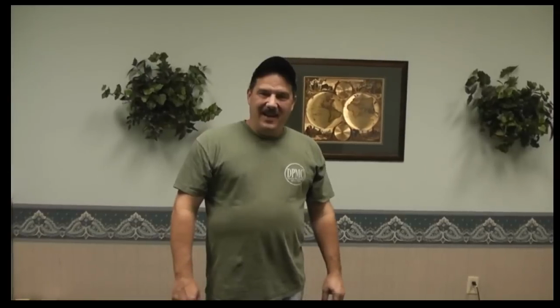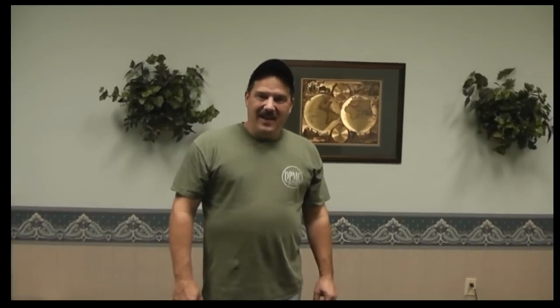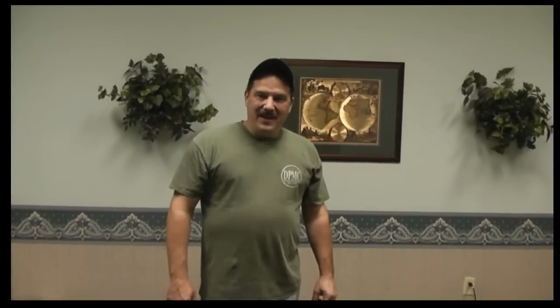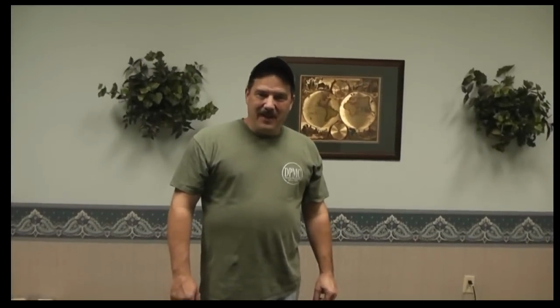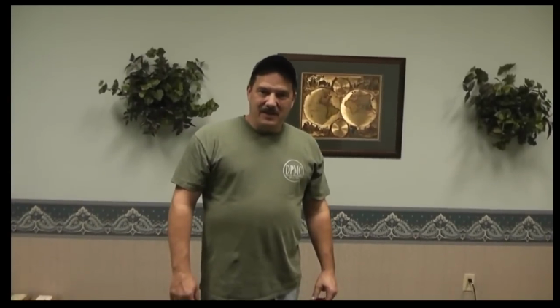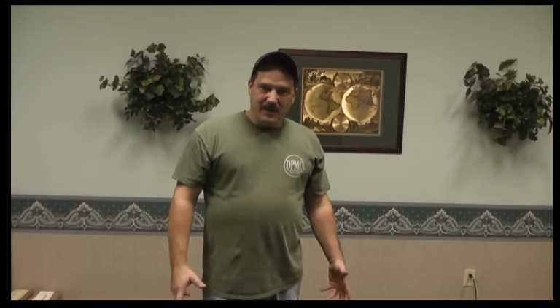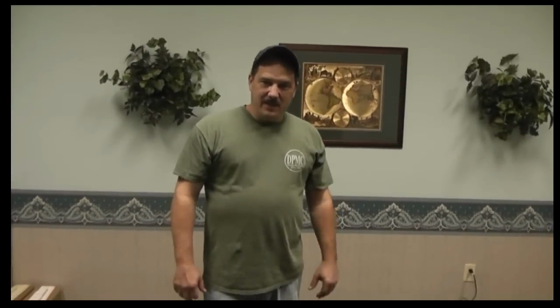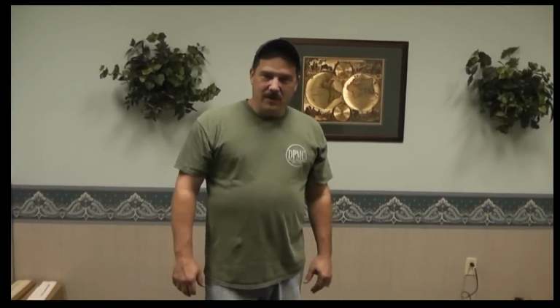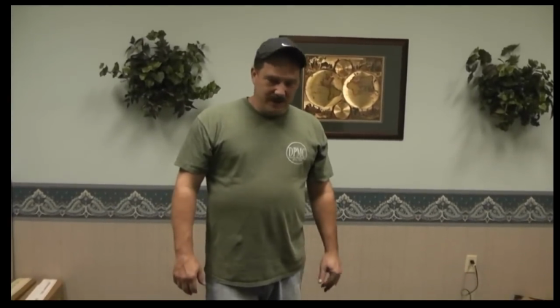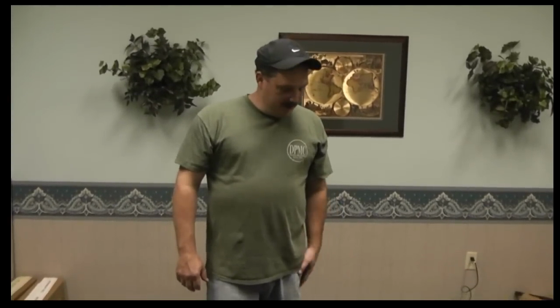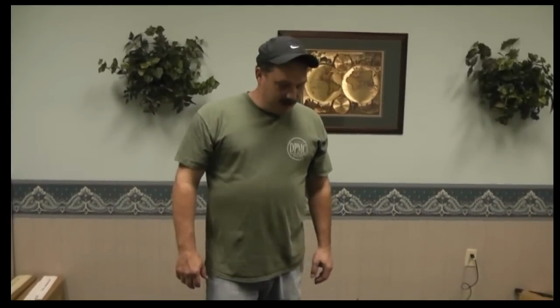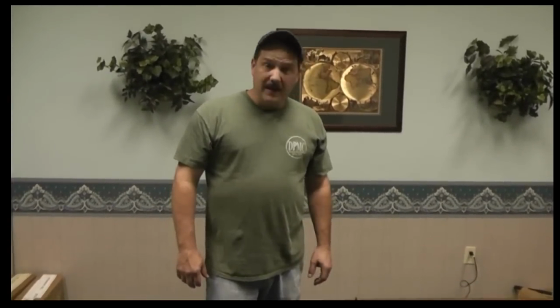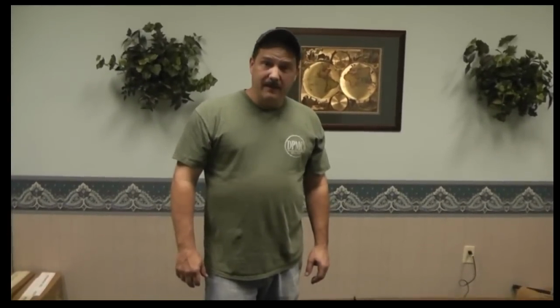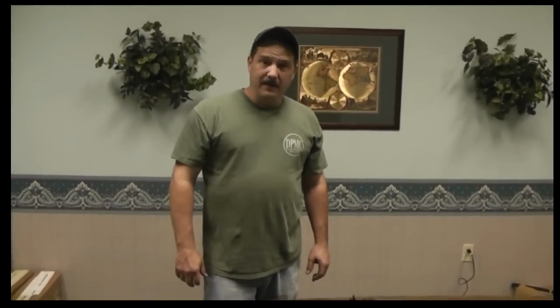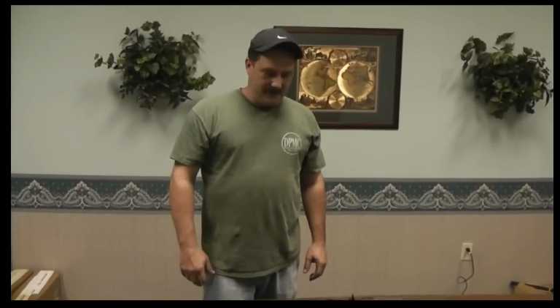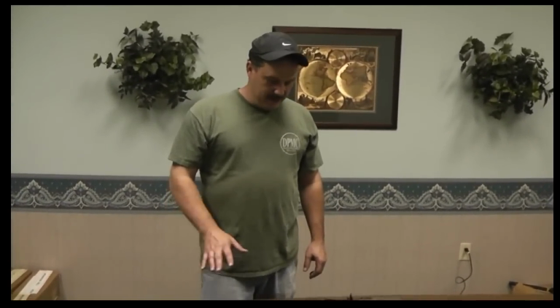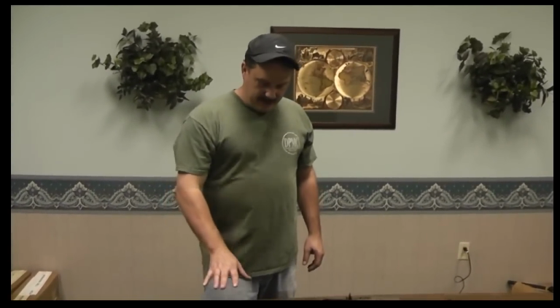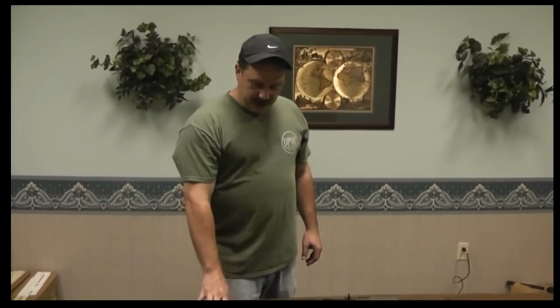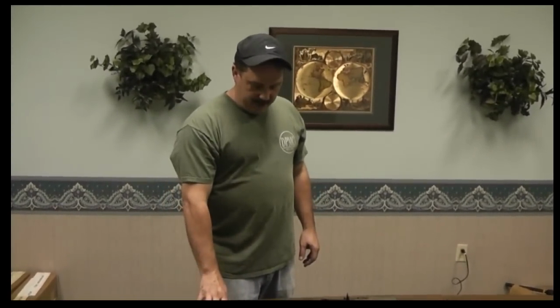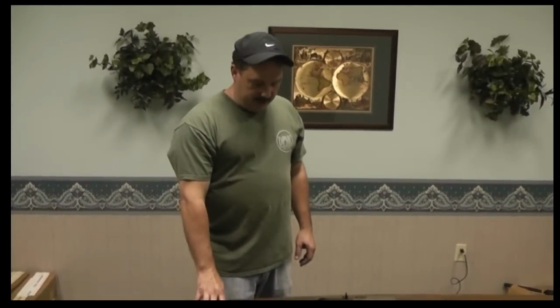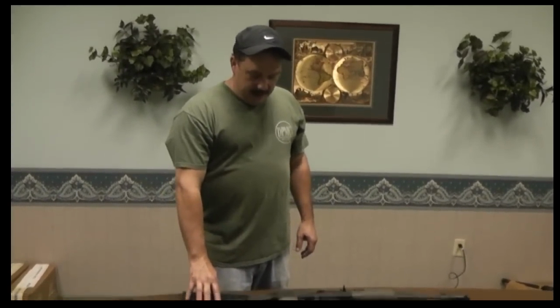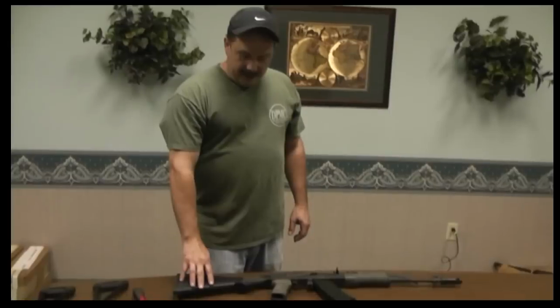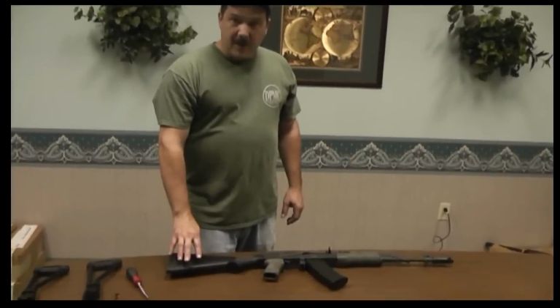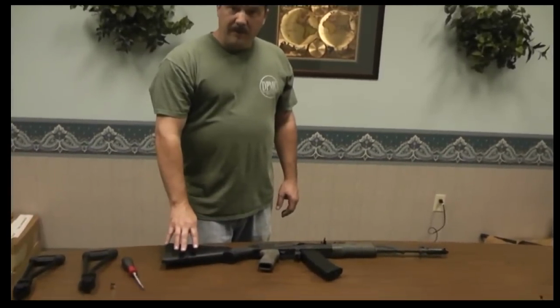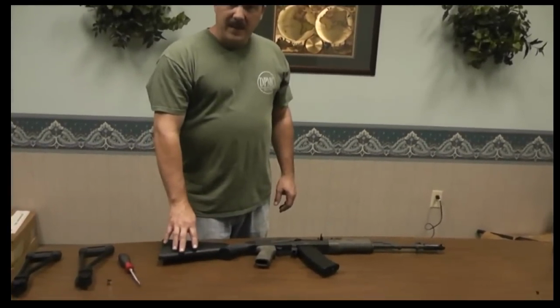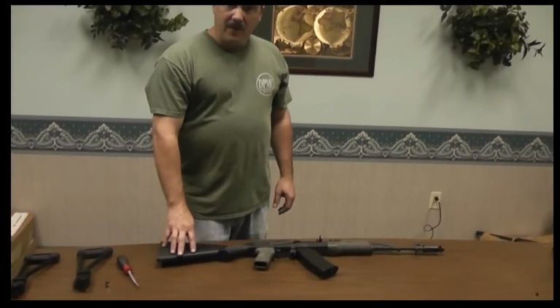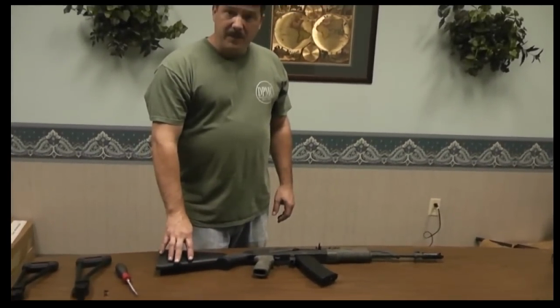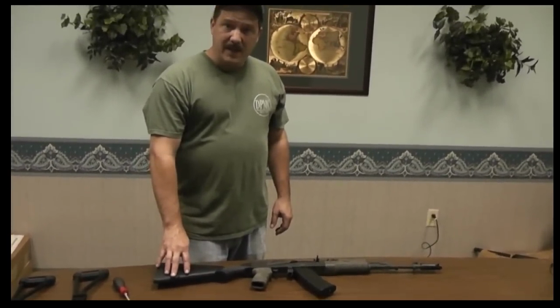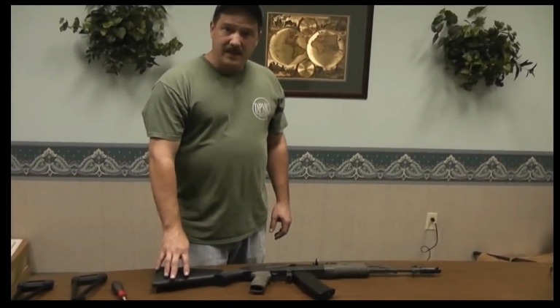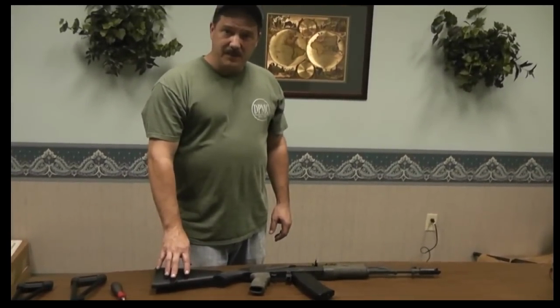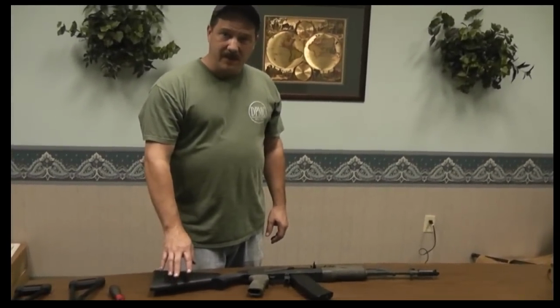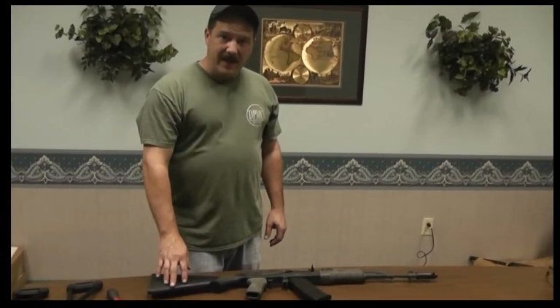Hey, I'm Denny Butts with CNC Warrior in Charlotte, North Carolina. I'm going to show you how to install one of our side folding buttstock systems on an AK.